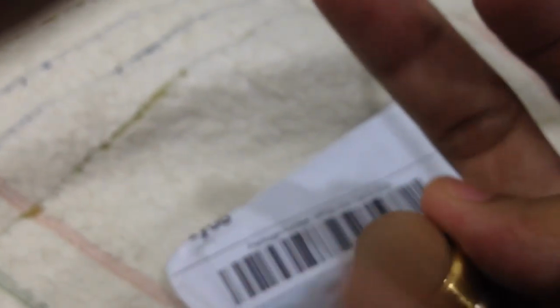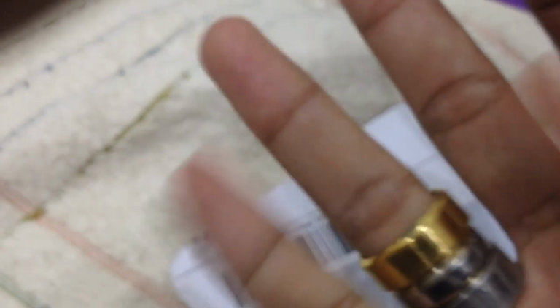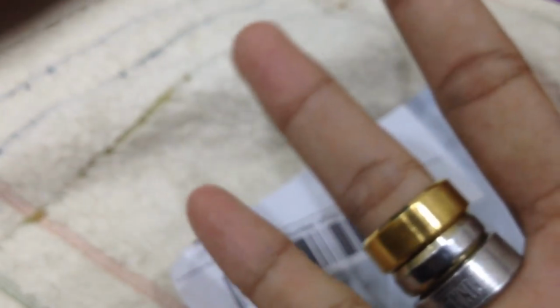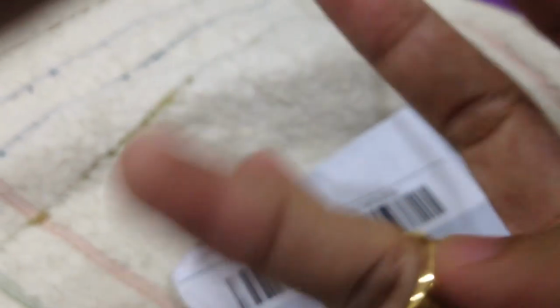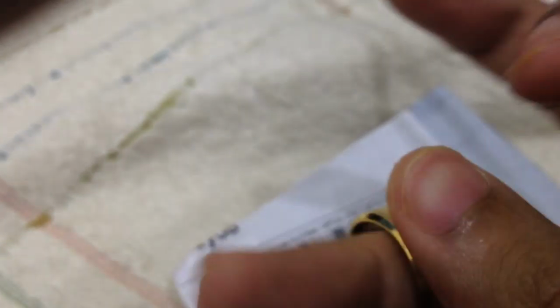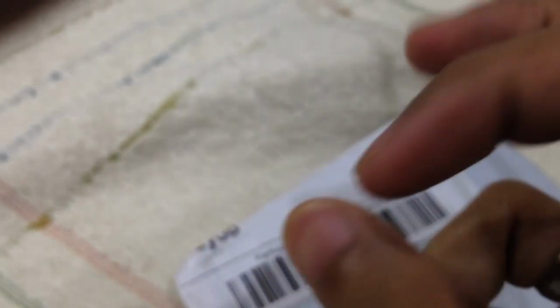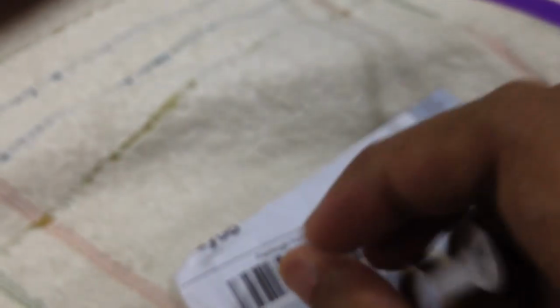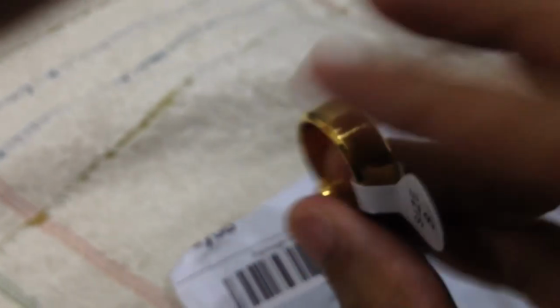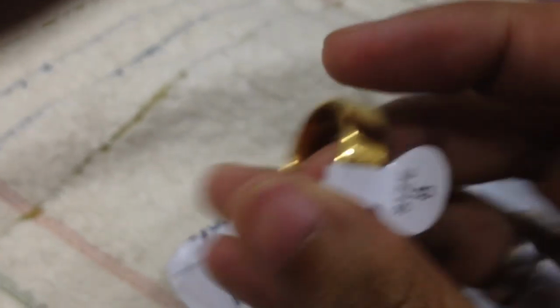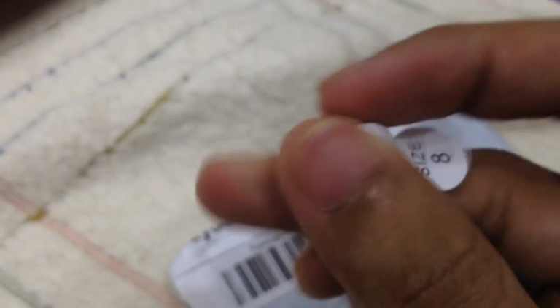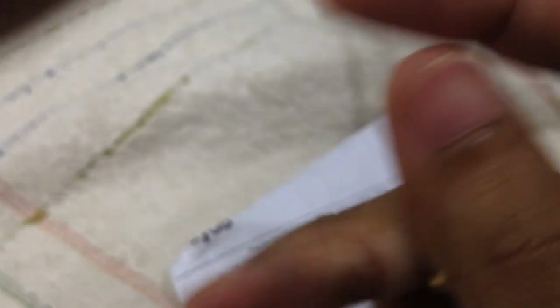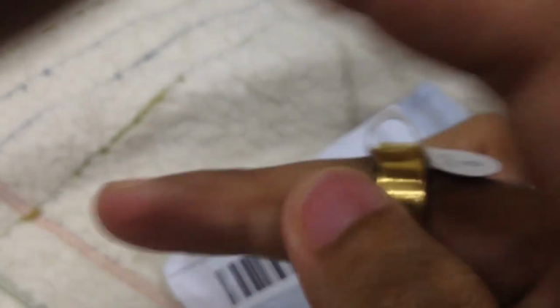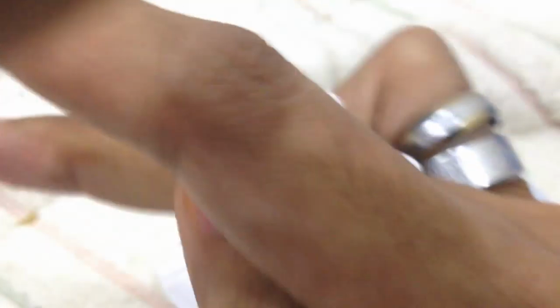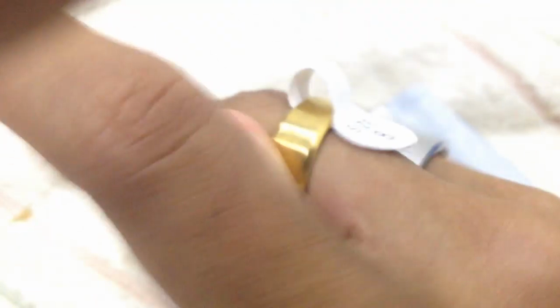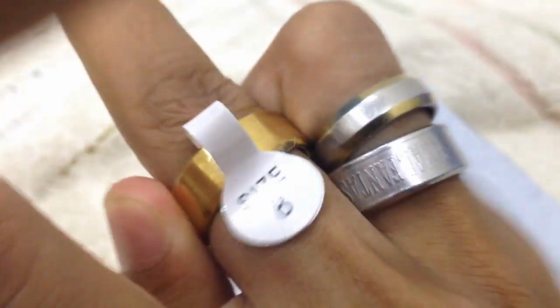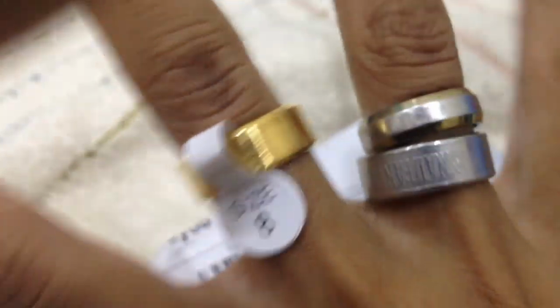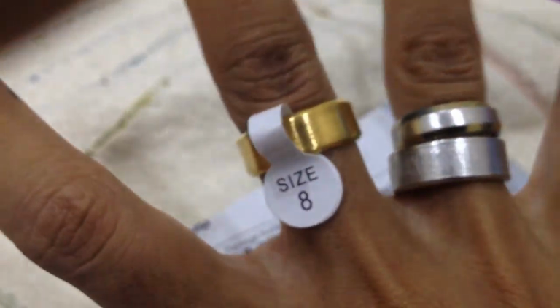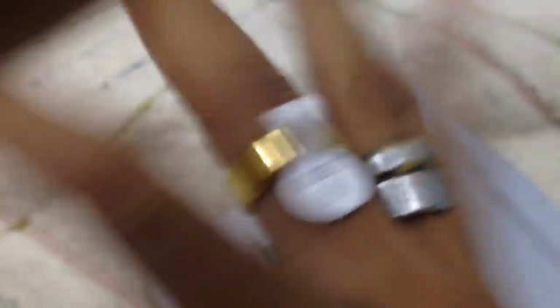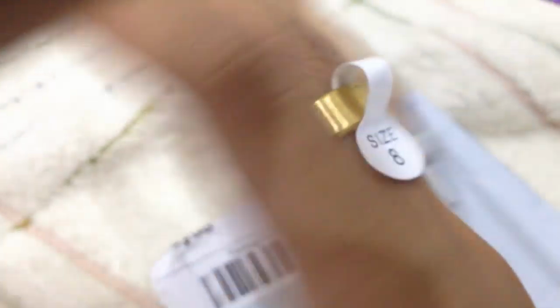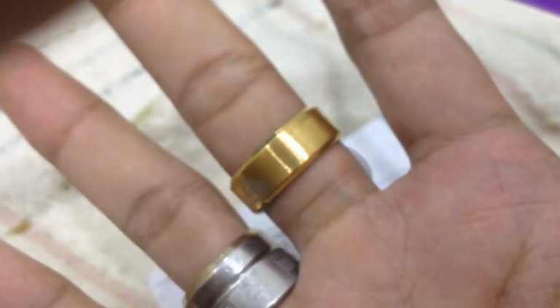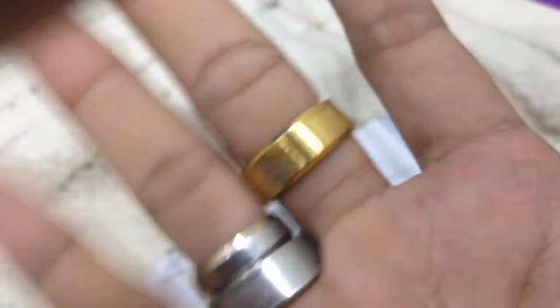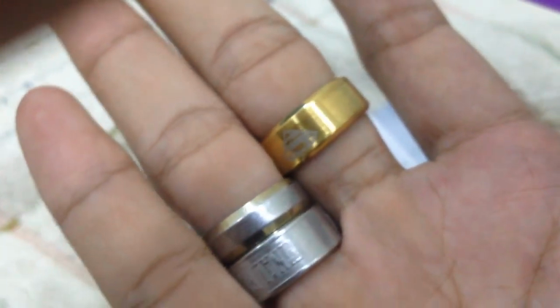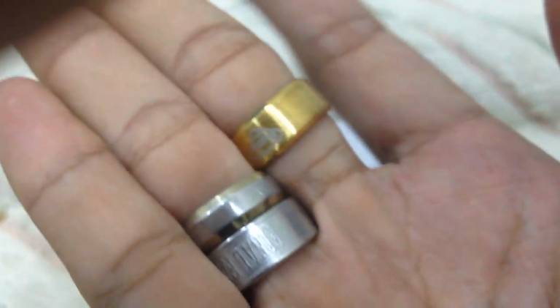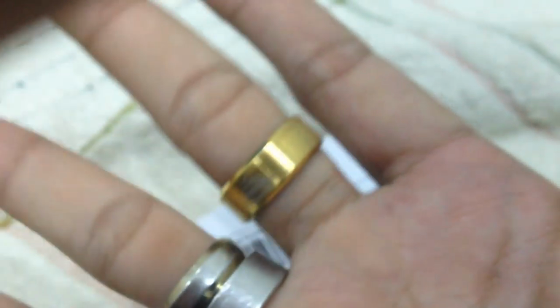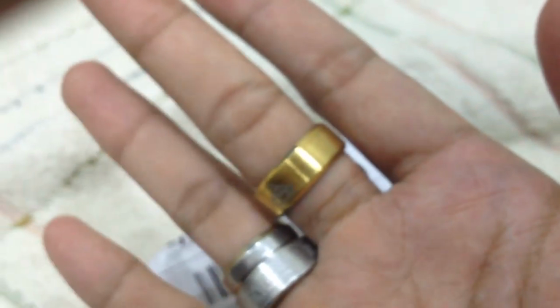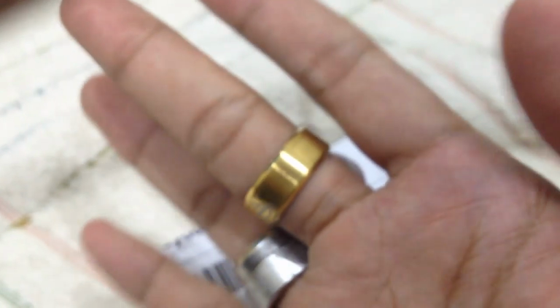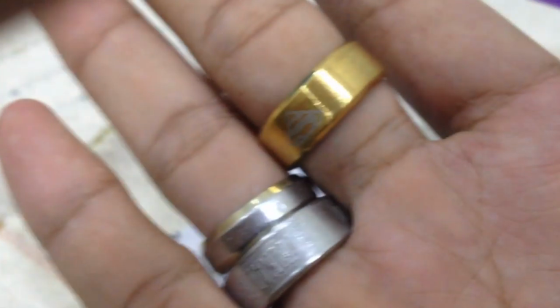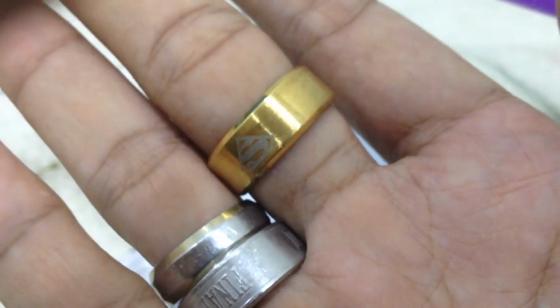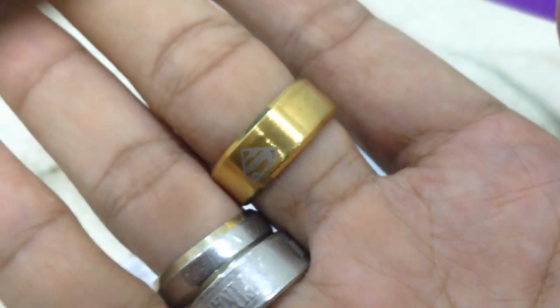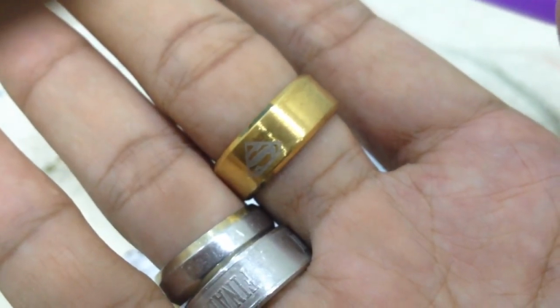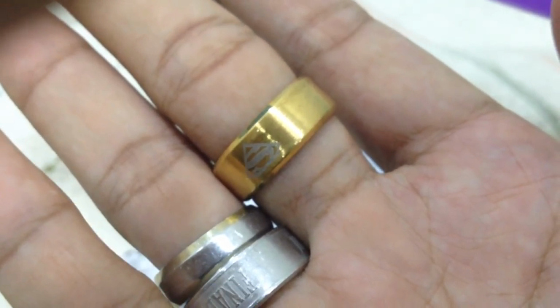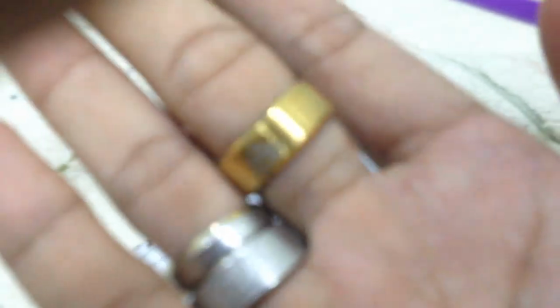I picked a size of eight because I measured it for my finger - basically for my middle finger. Thank you for watching, have a good day.